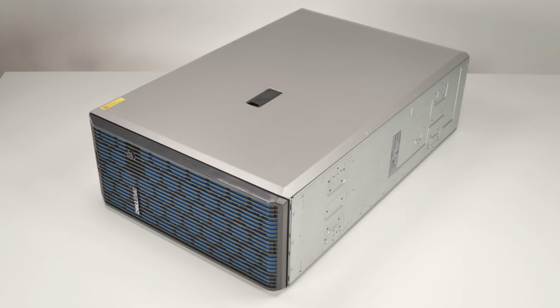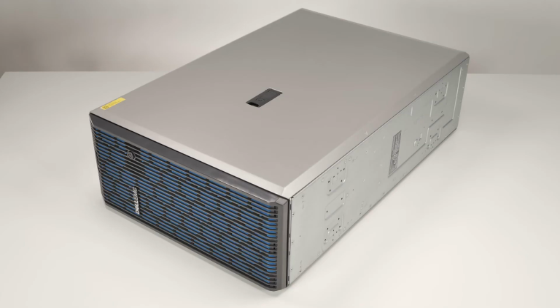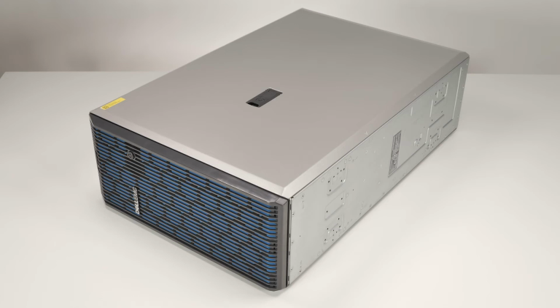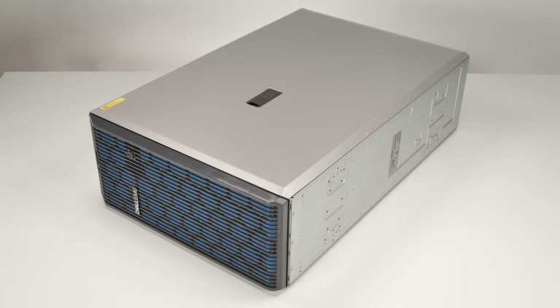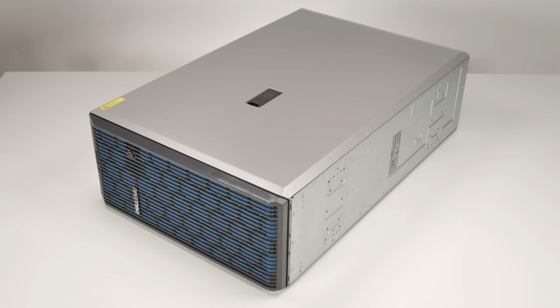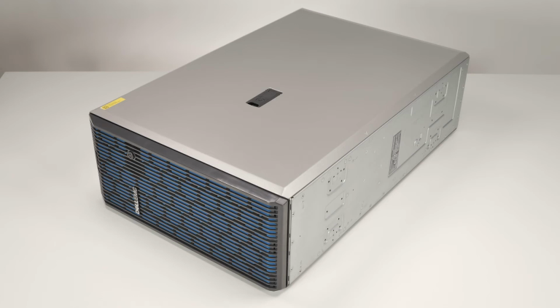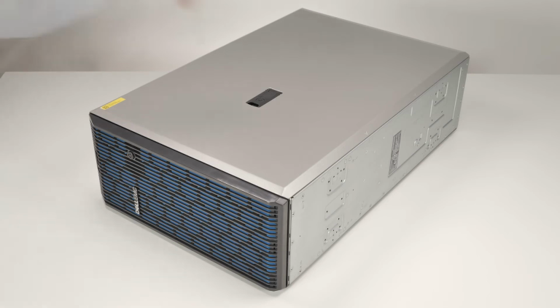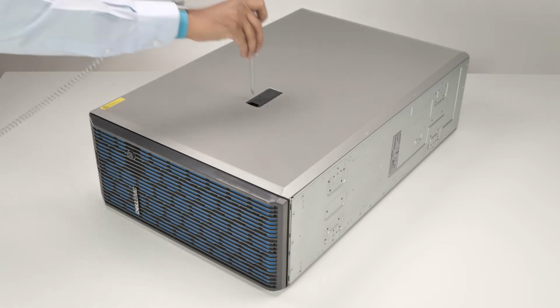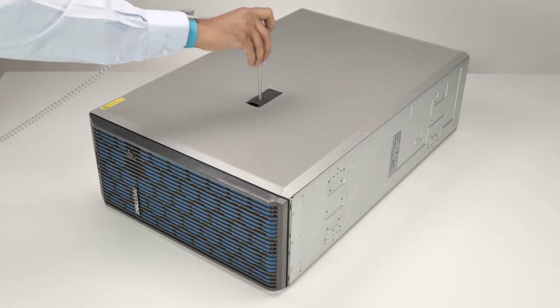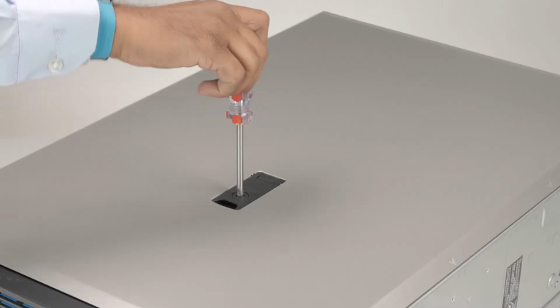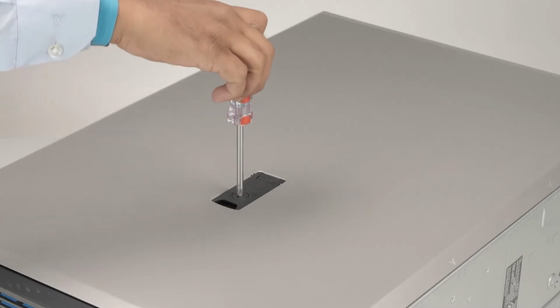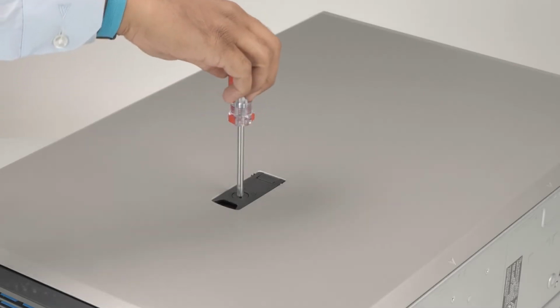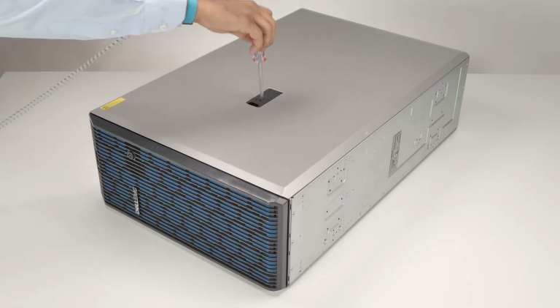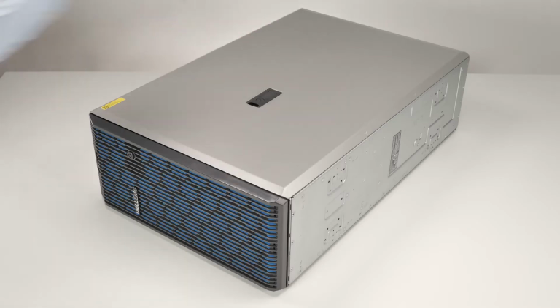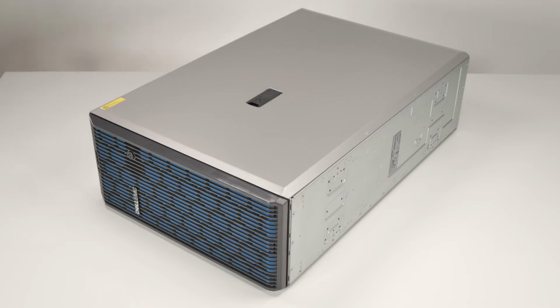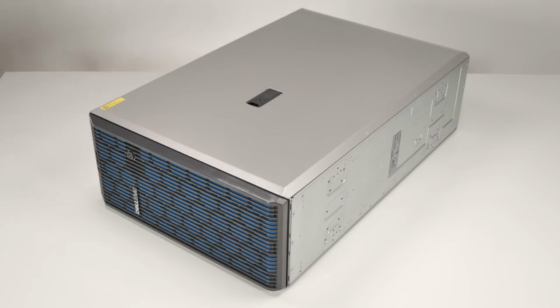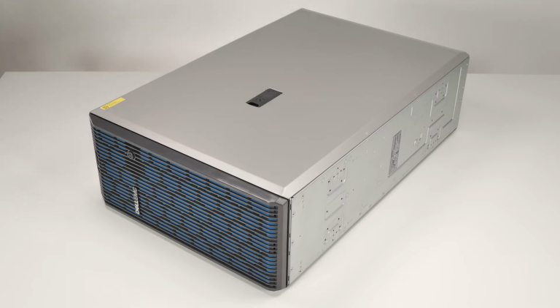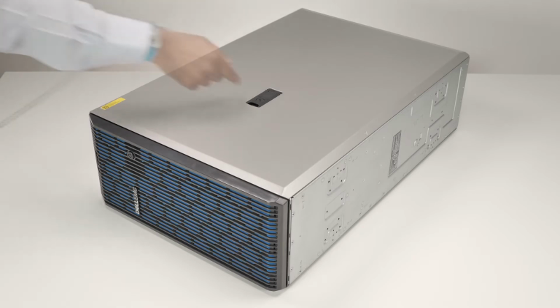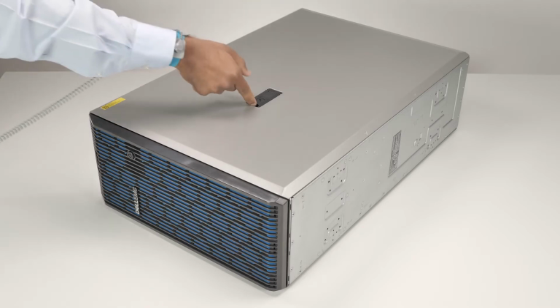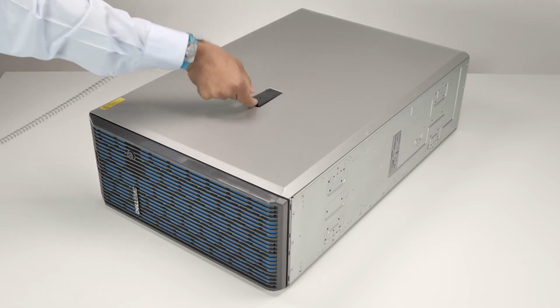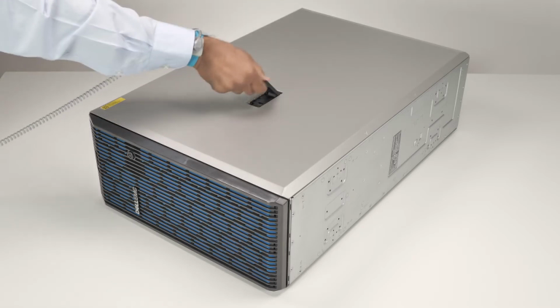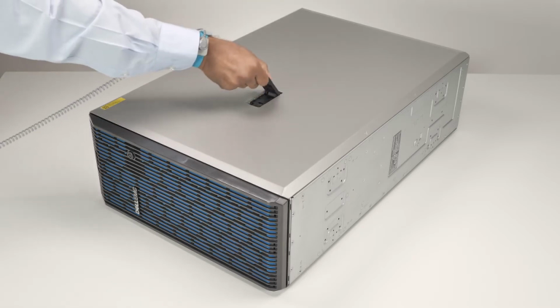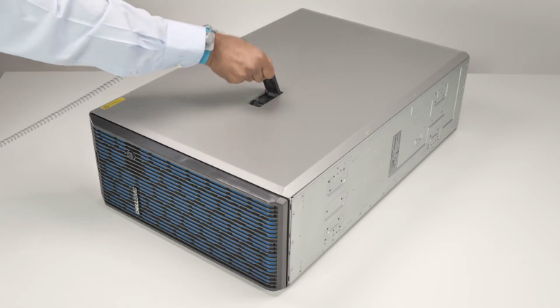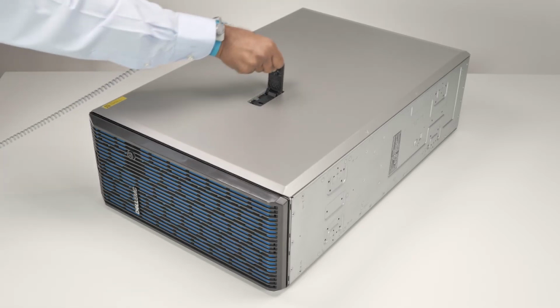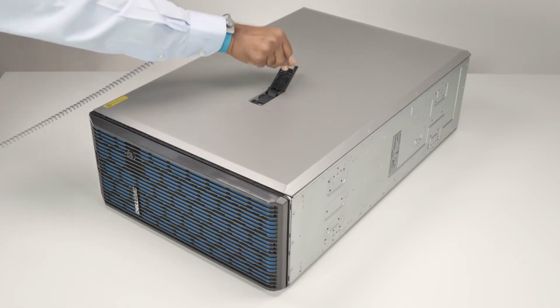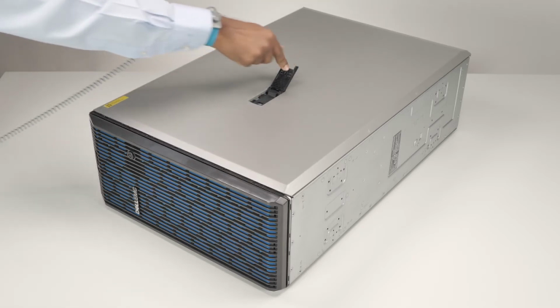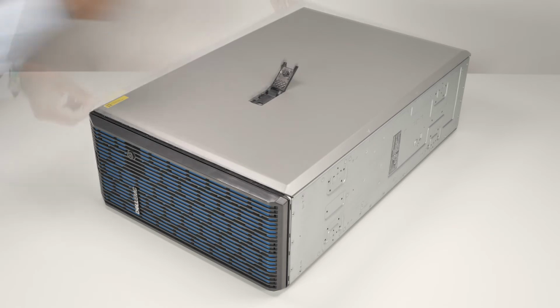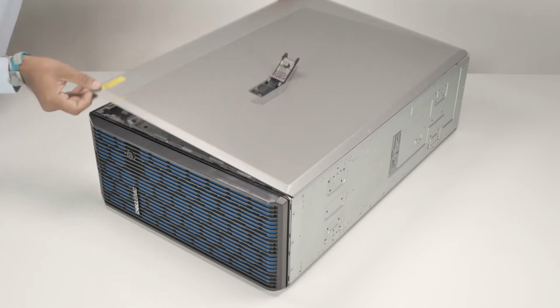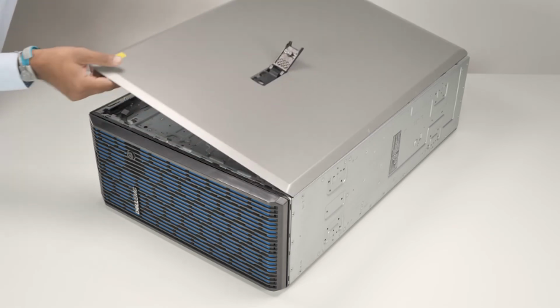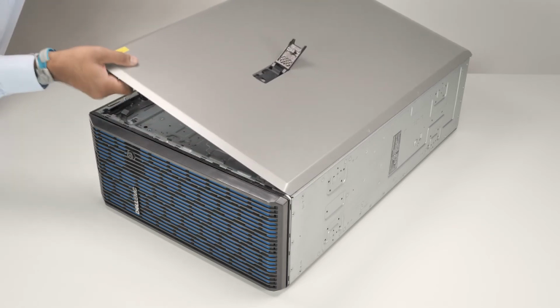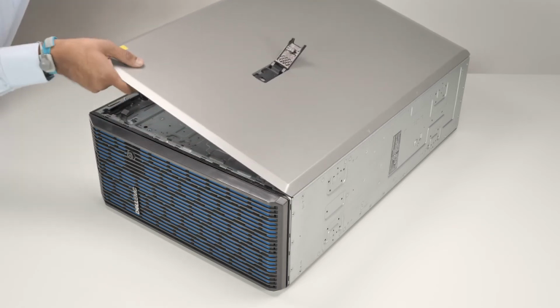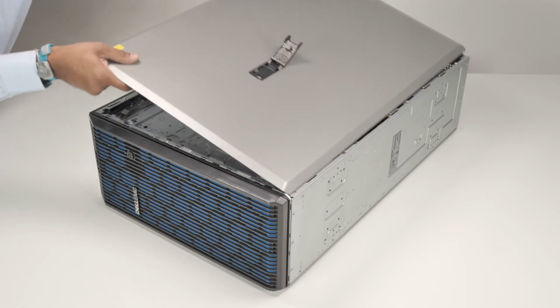Next, remove the system cover. To do this, rotate the lock on the top of the system cover to the unlock position. Lift the latch to disengage the cover from the system, then lift the system cover off.